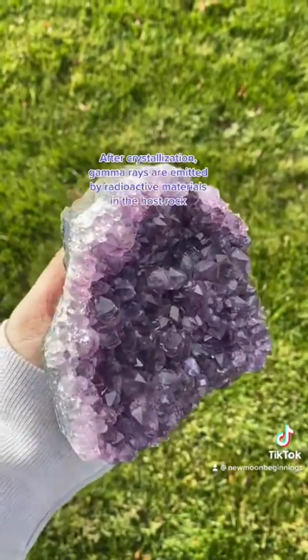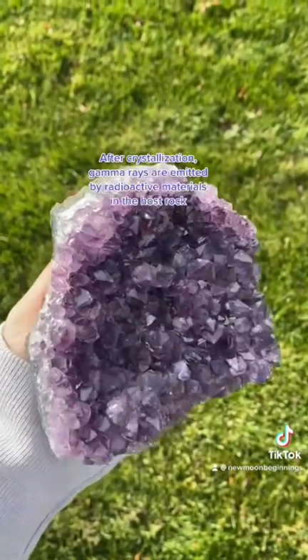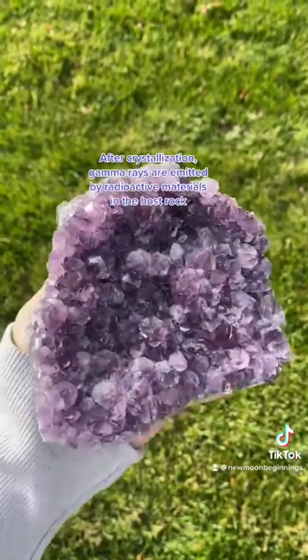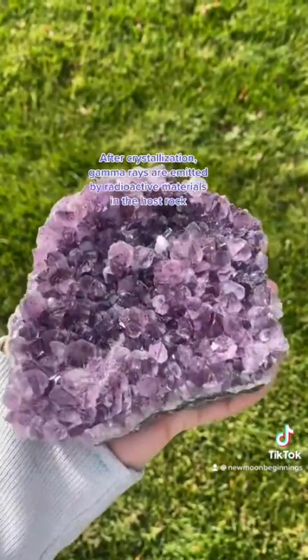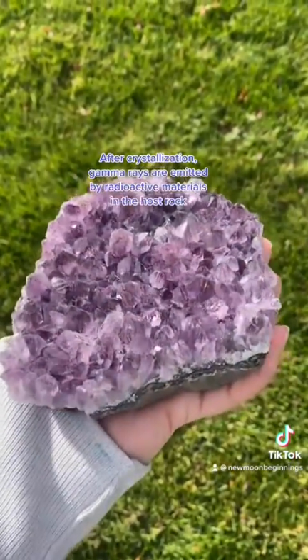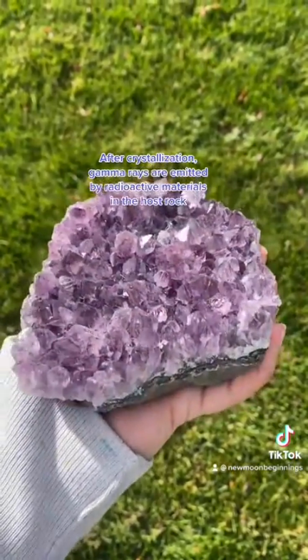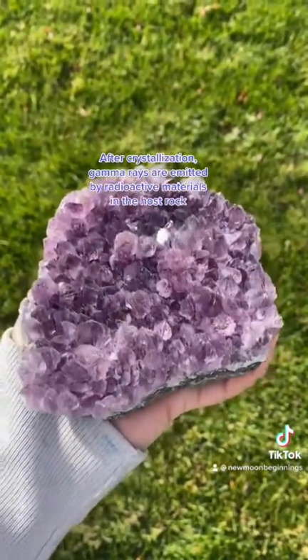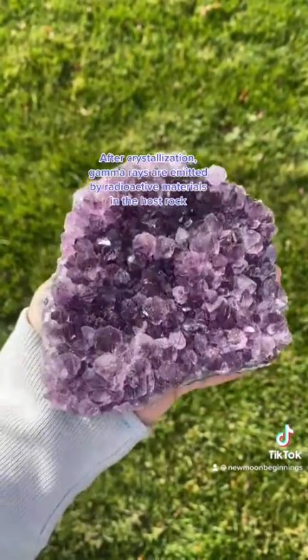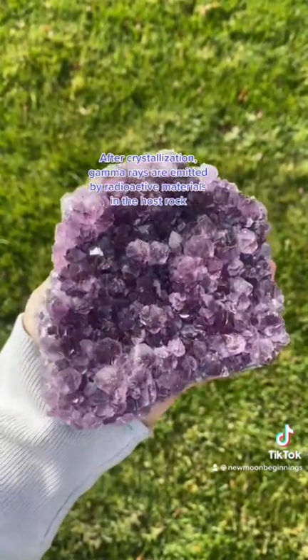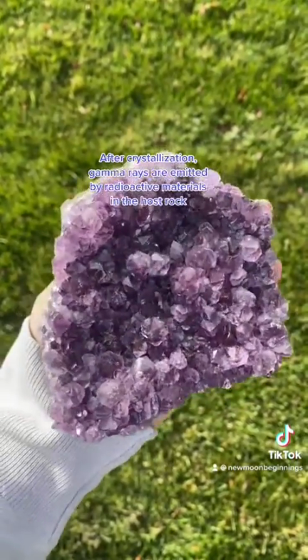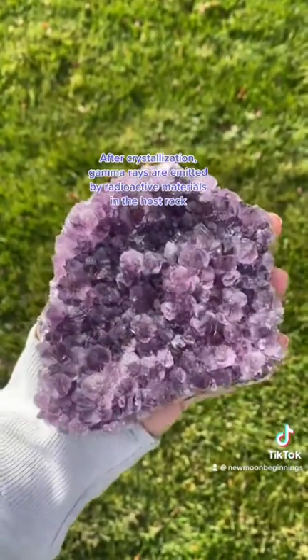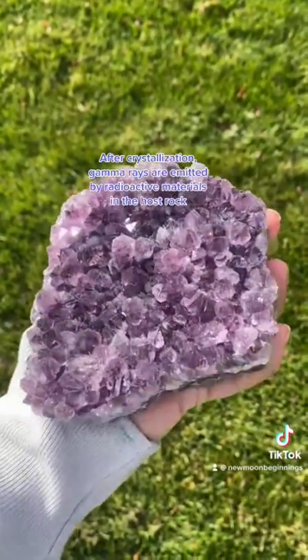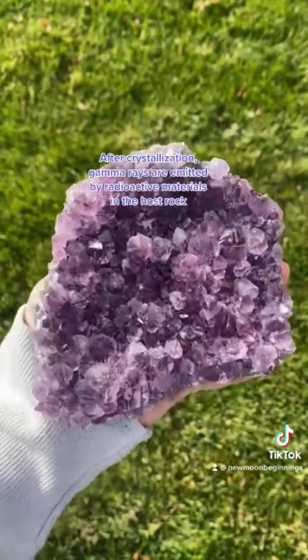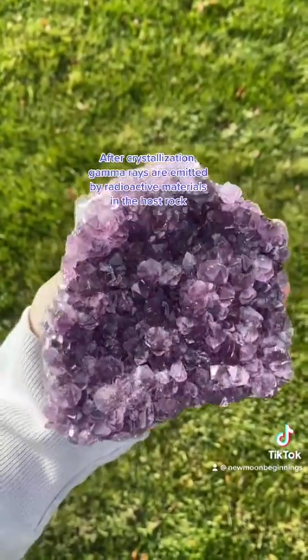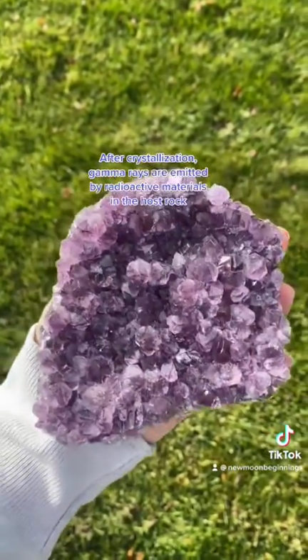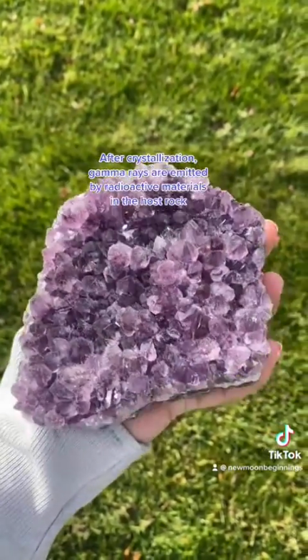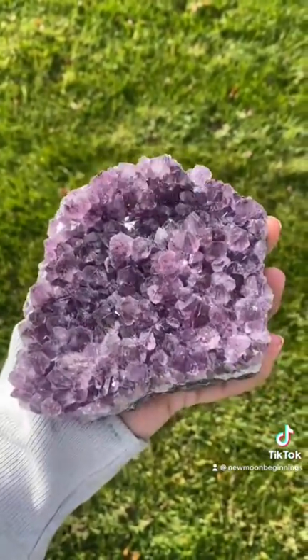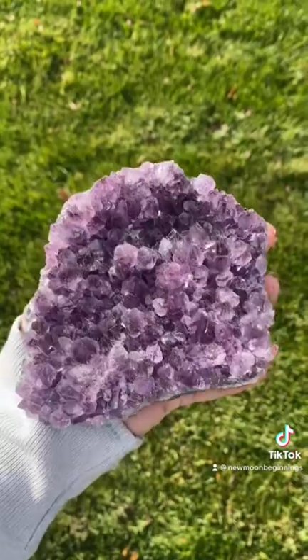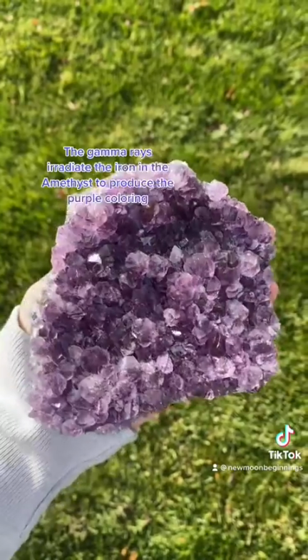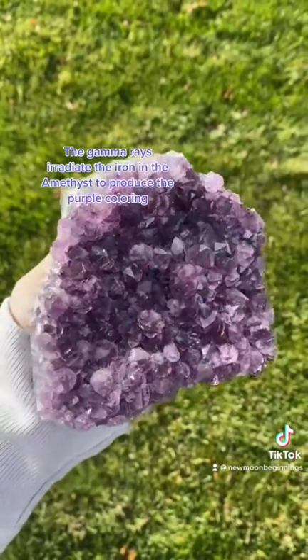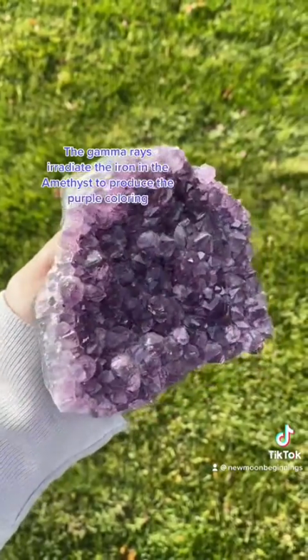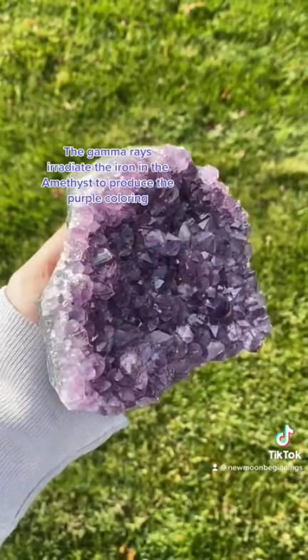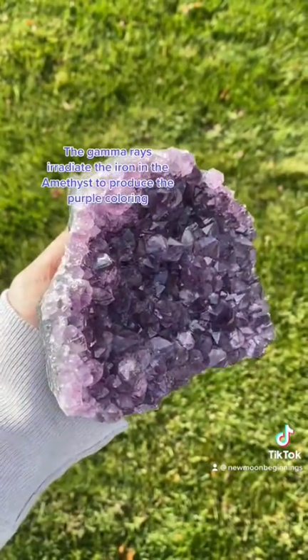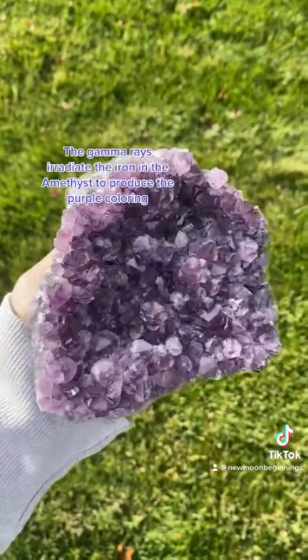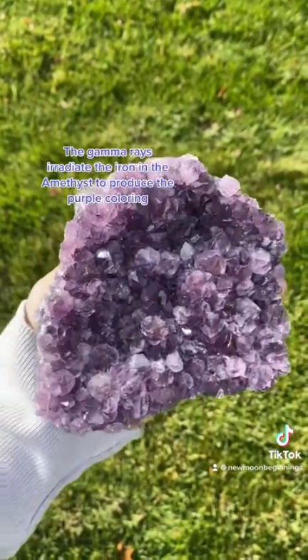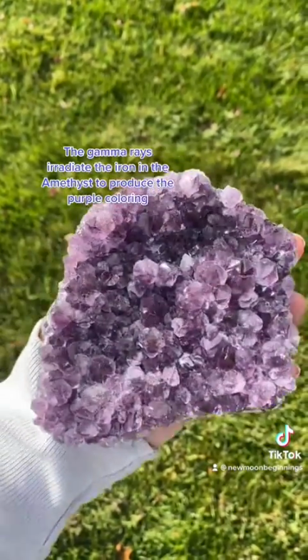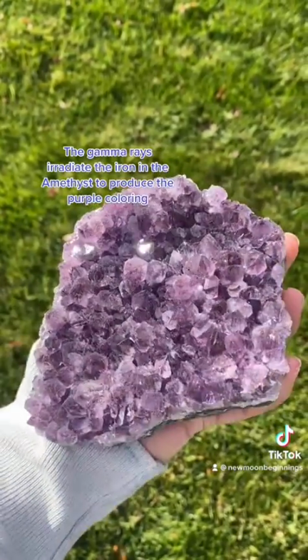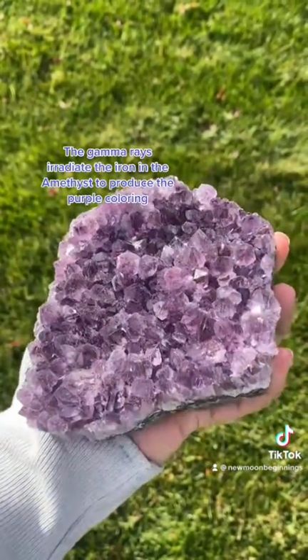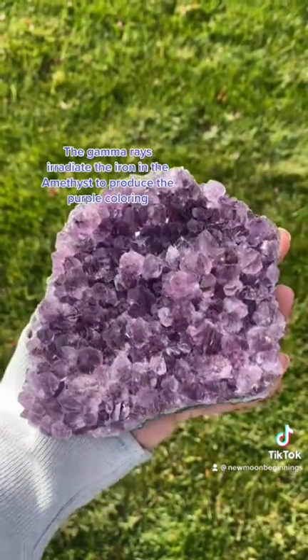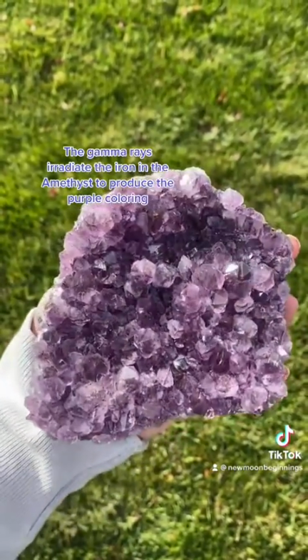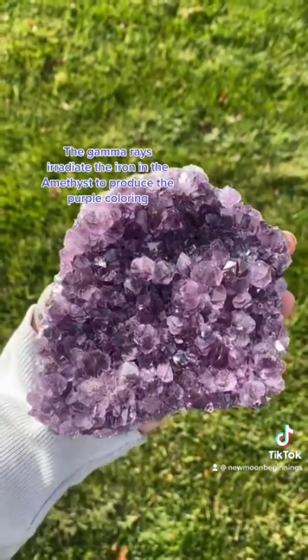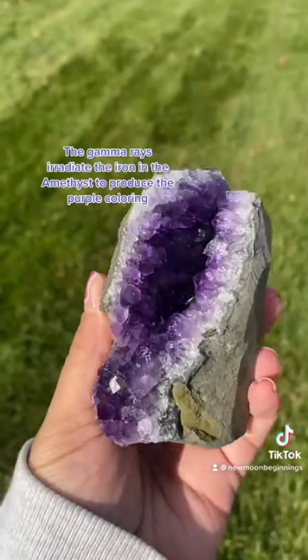After amethyst fully crystallizes, gamma rays are emitted by radioactive materials in the host rock, and these gamma rays irradiate the iron in the amethyst to produce the famous purple coloring.